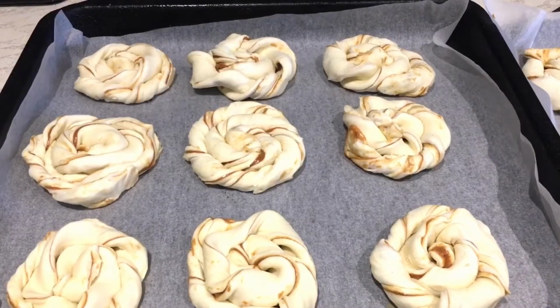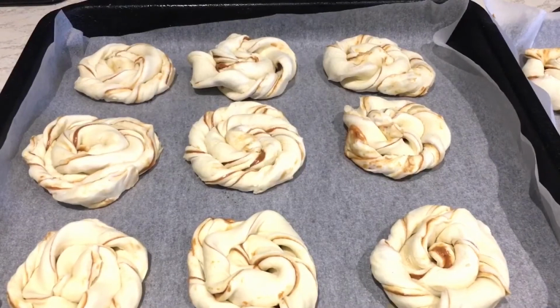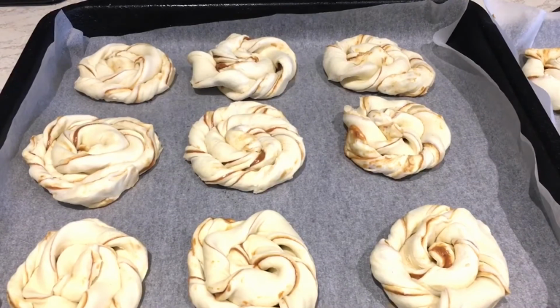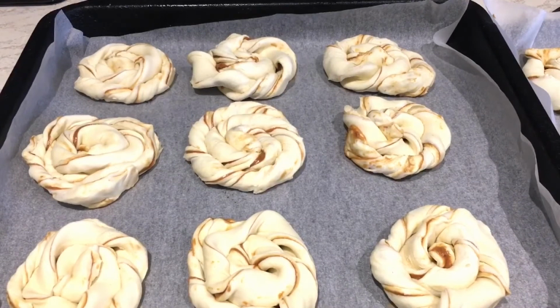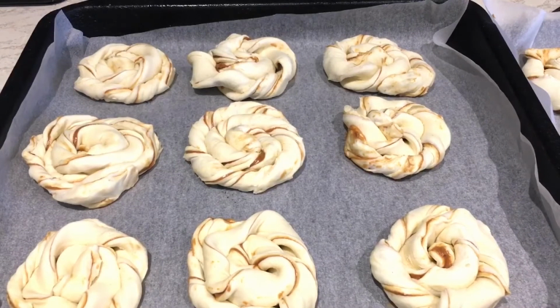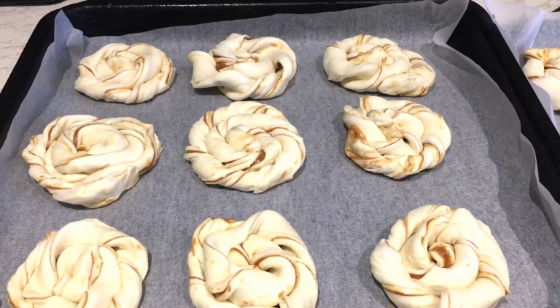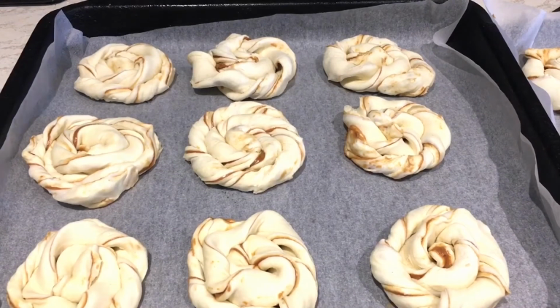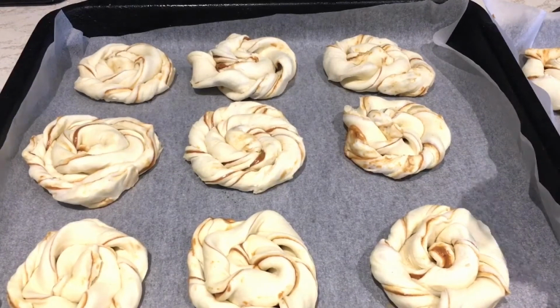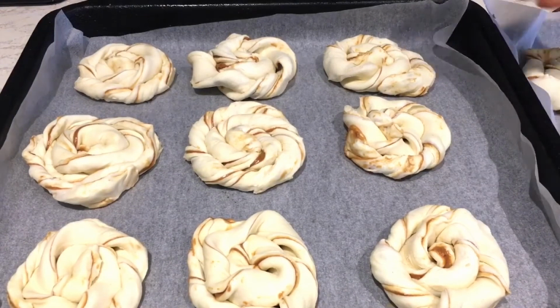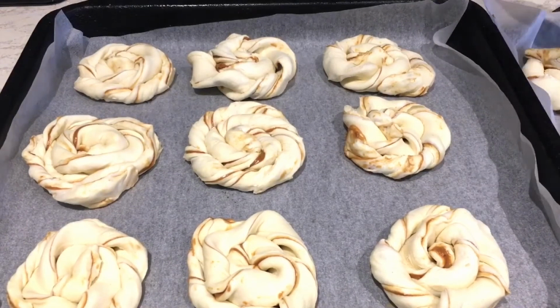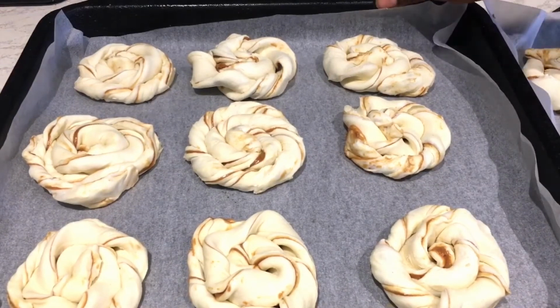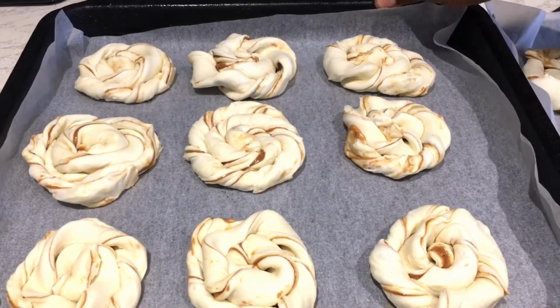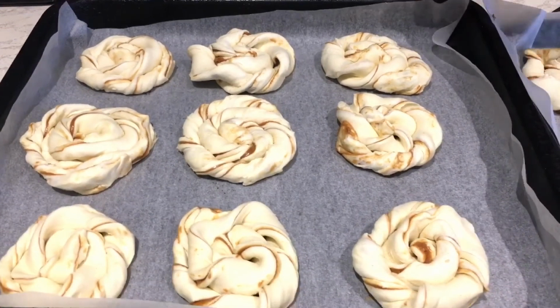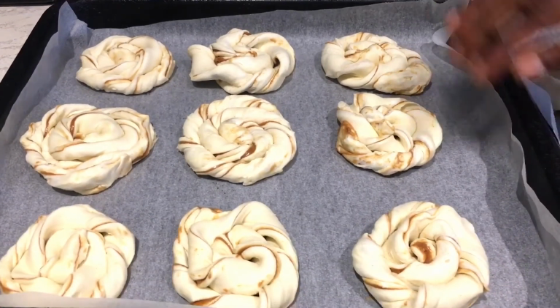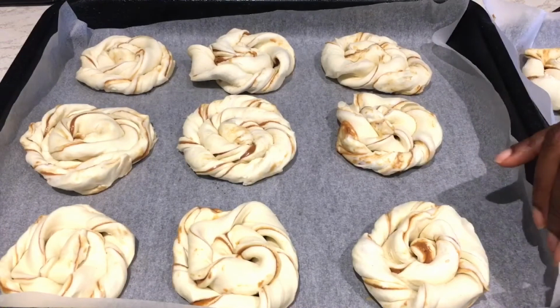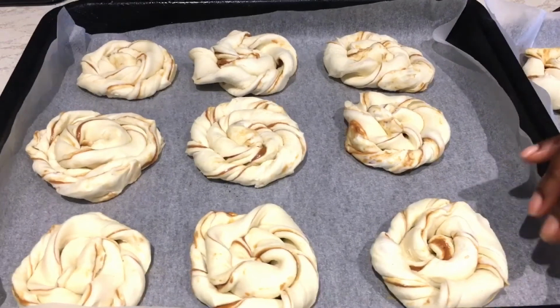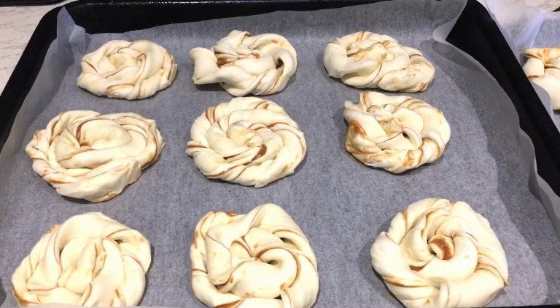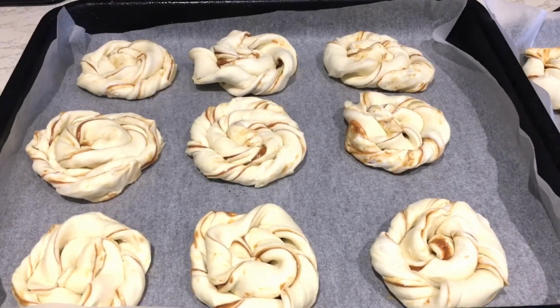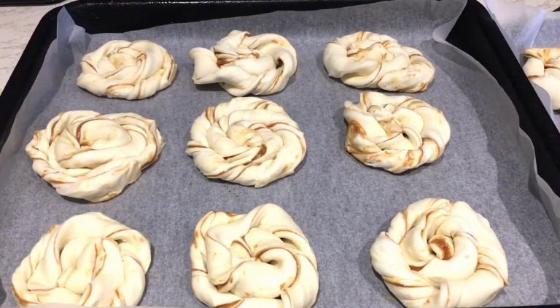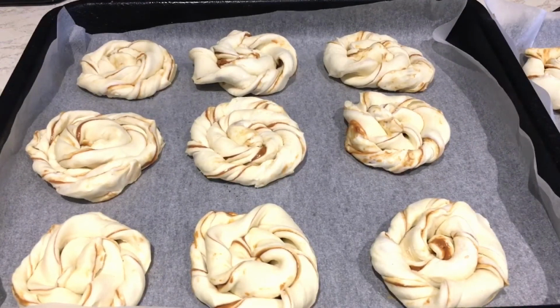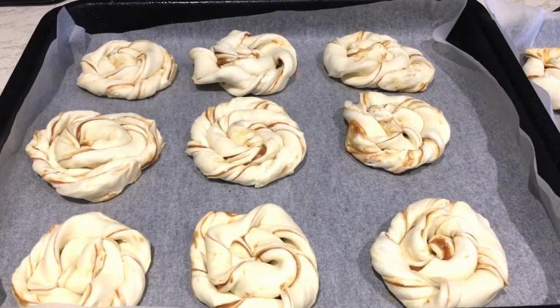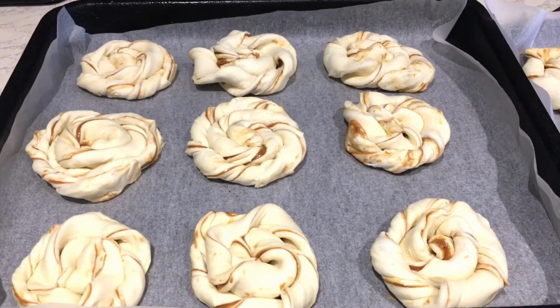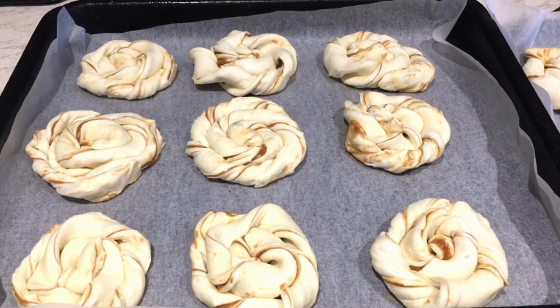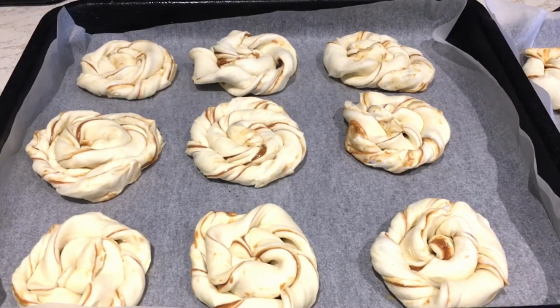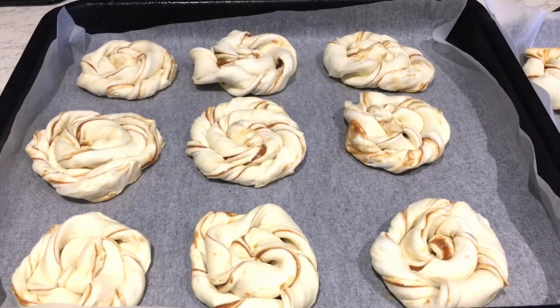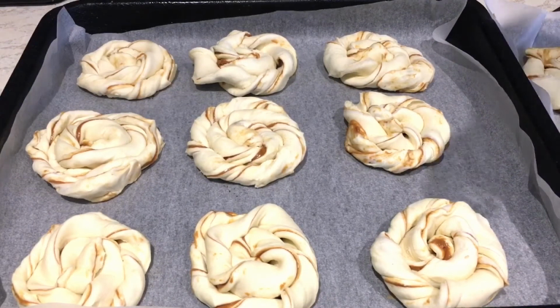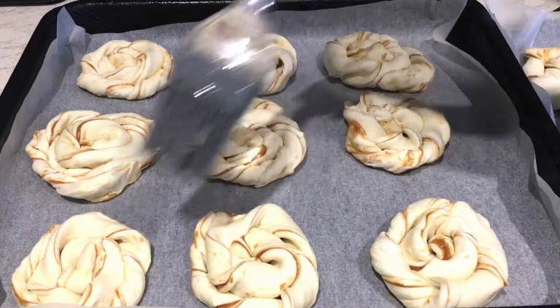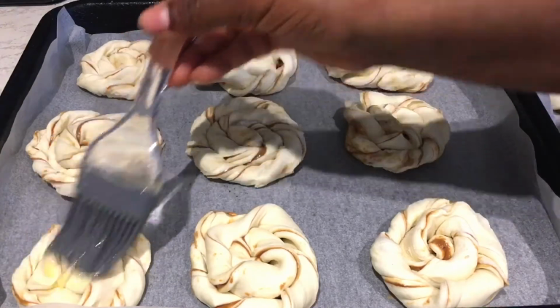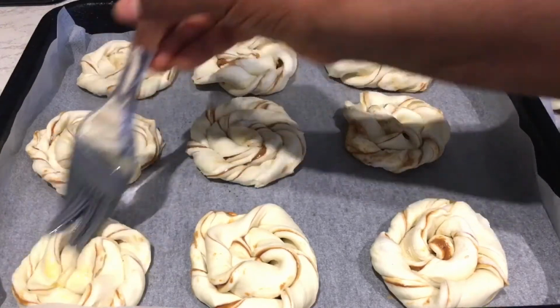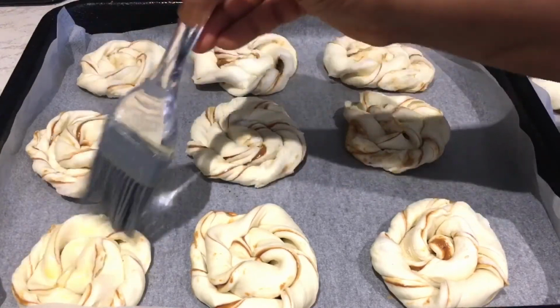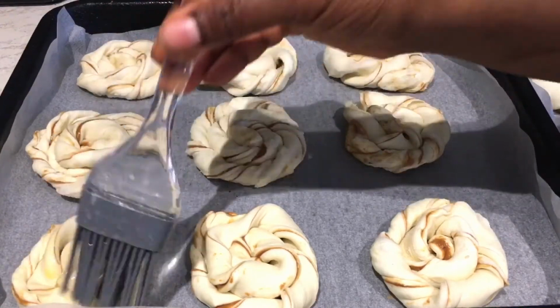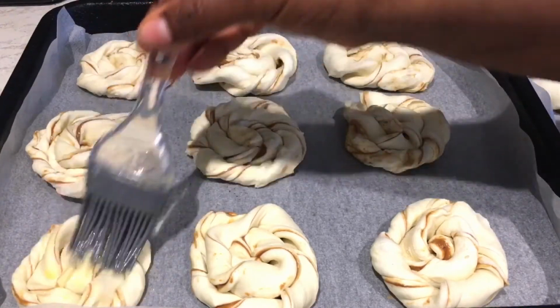Look at my Biscoff wheels — I've finished all of them. I've got two trays. What I'm going to do now is just brush some butter and milk on top.